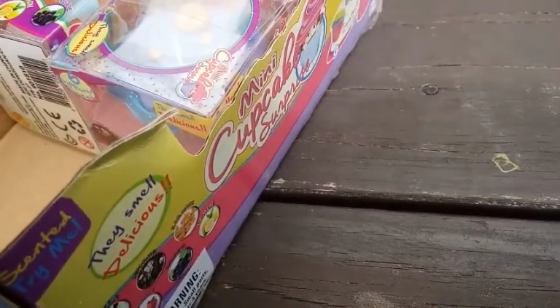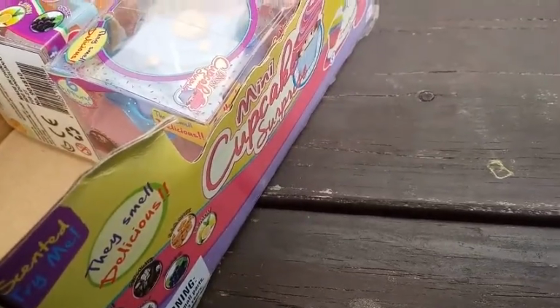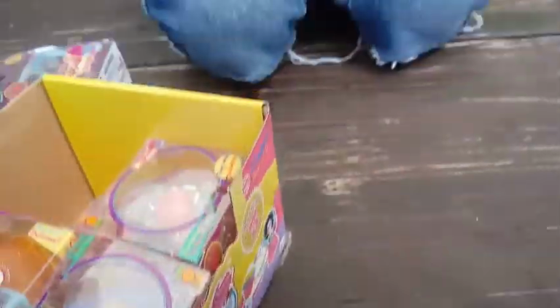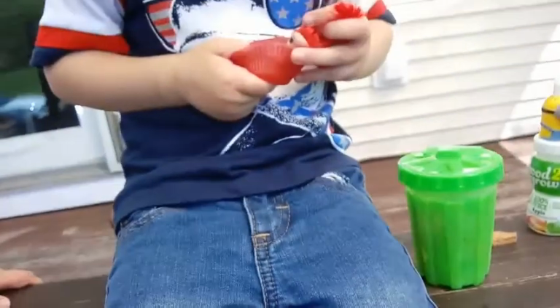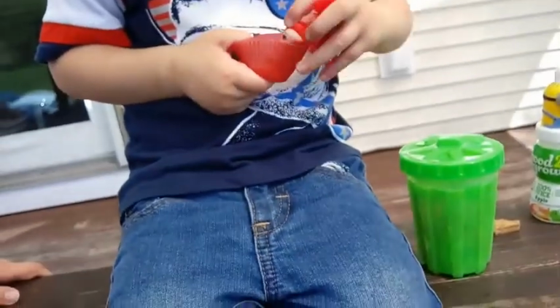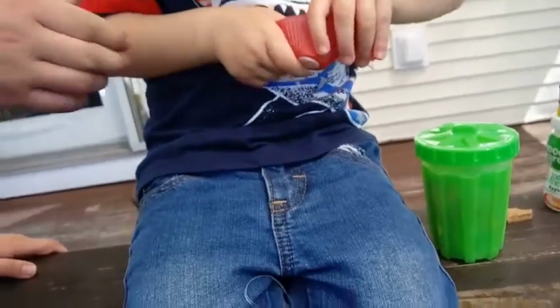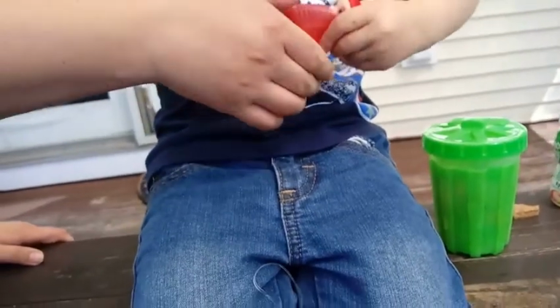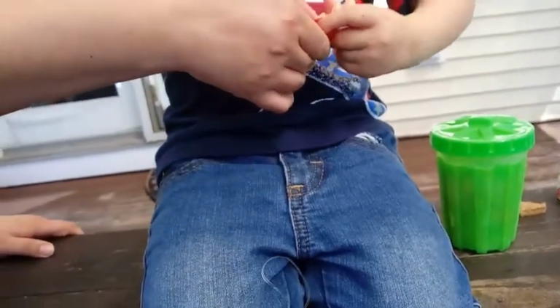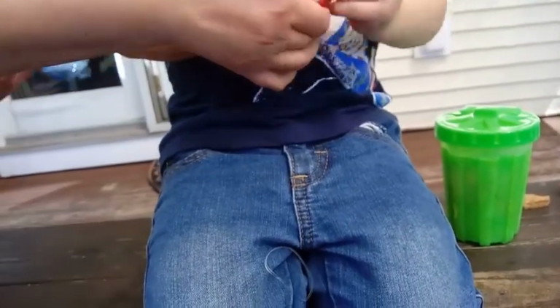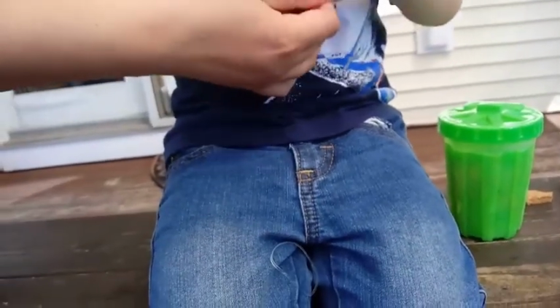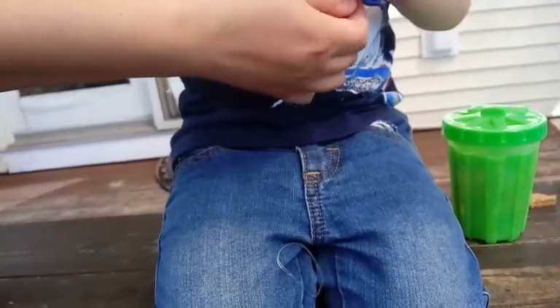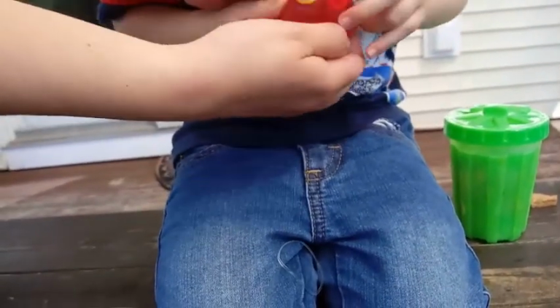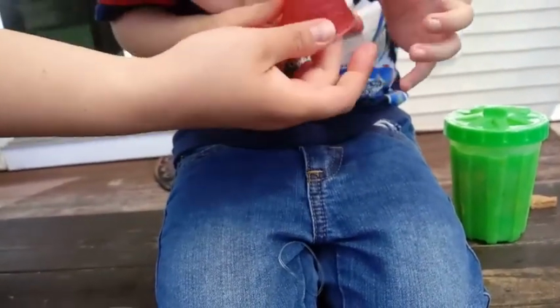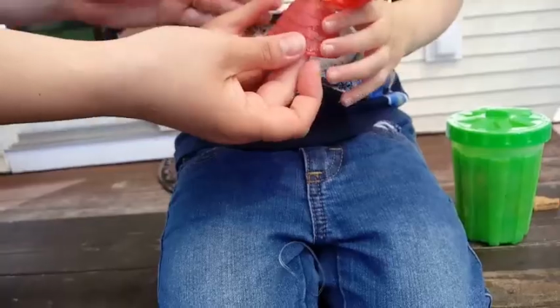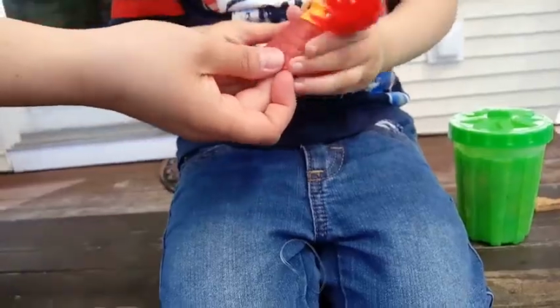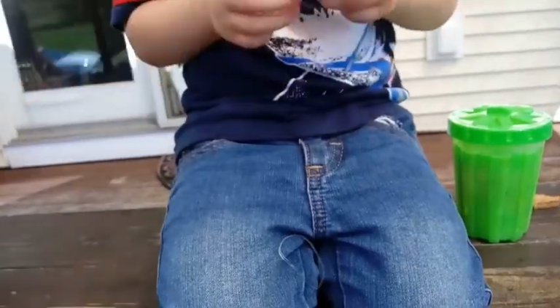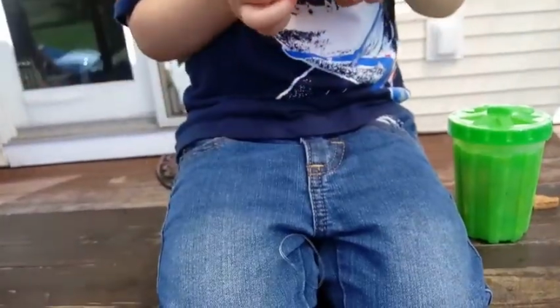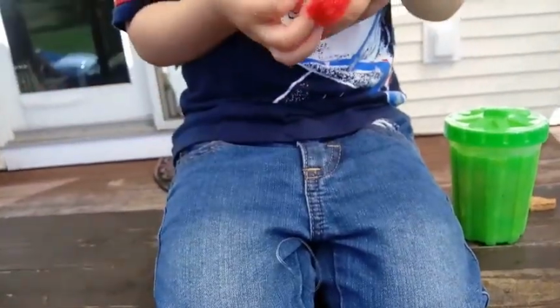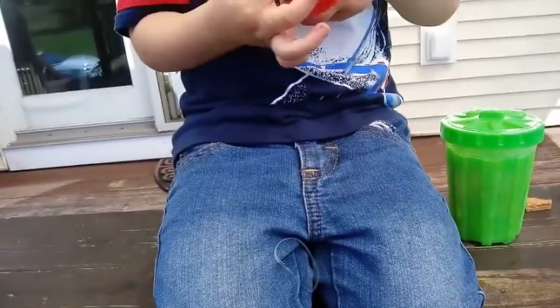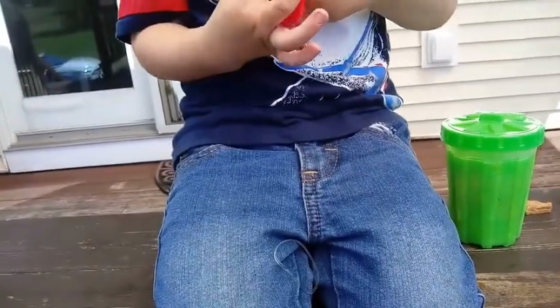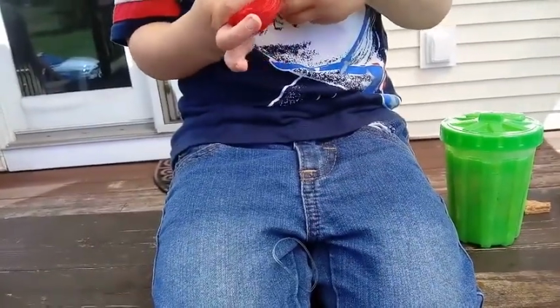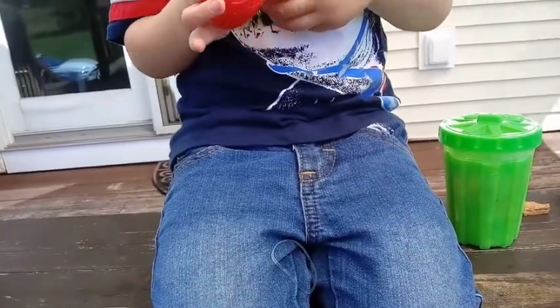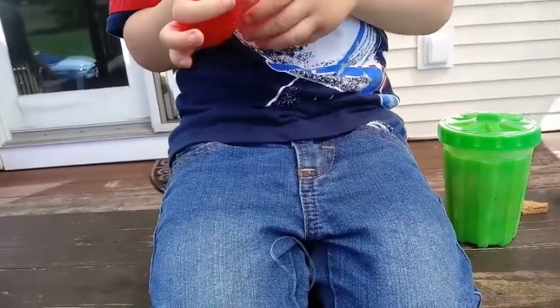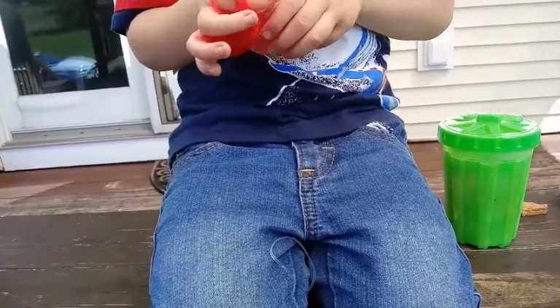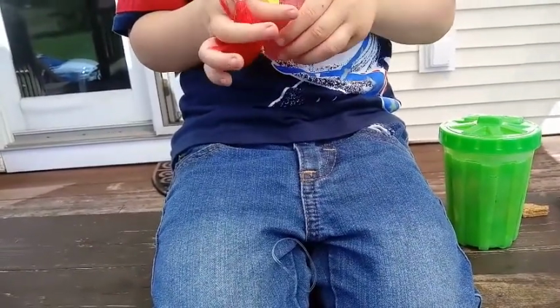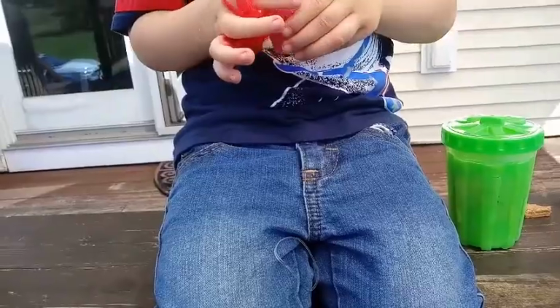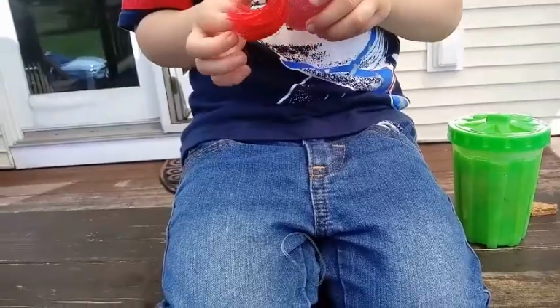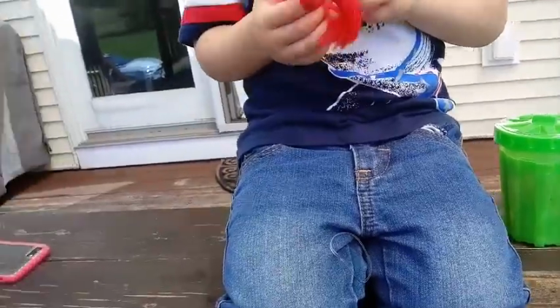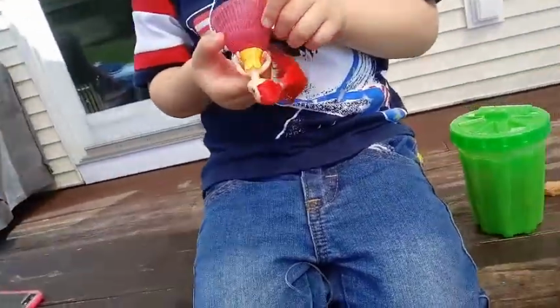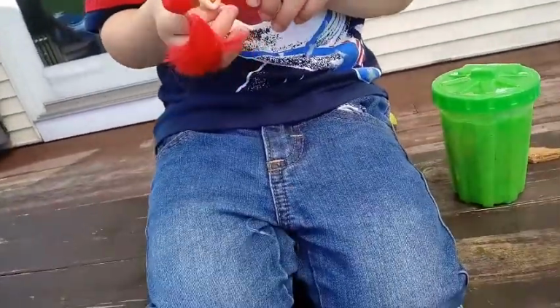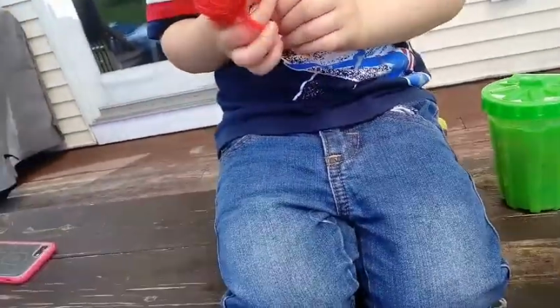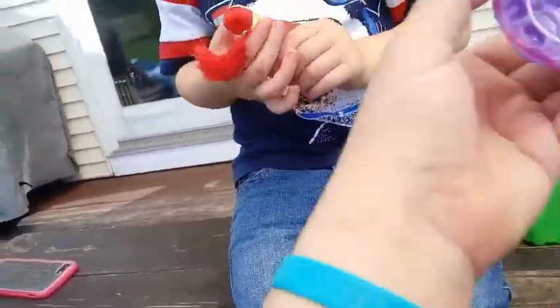It pops open. See, they pop open and they're like a cupcake, and then they're actually a girl or a doll on the inside. Their heads move and their arms move. And then you put the top on as their hat.